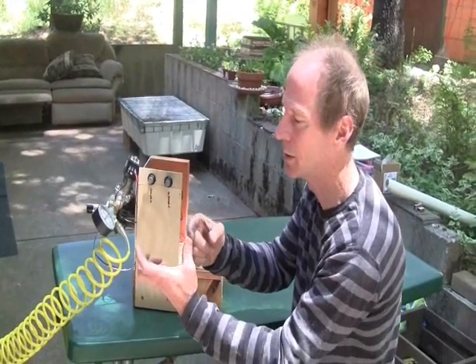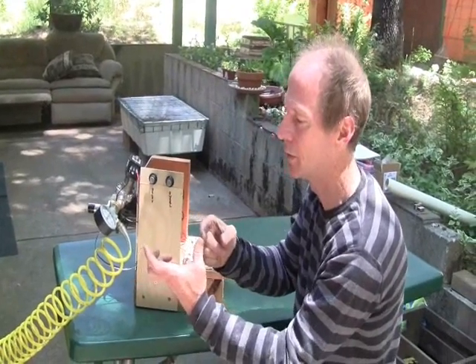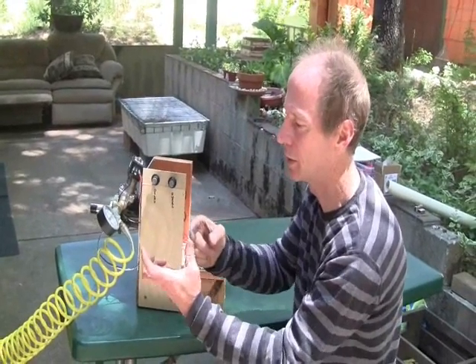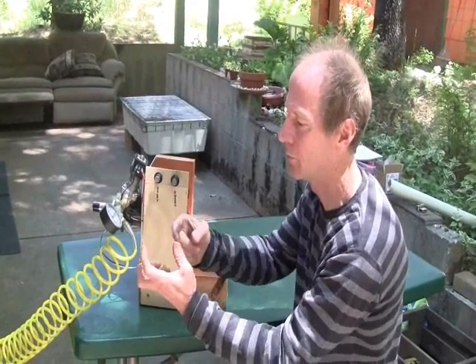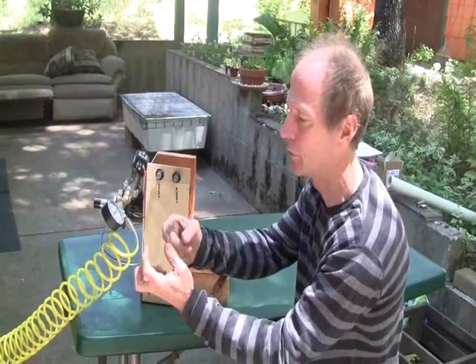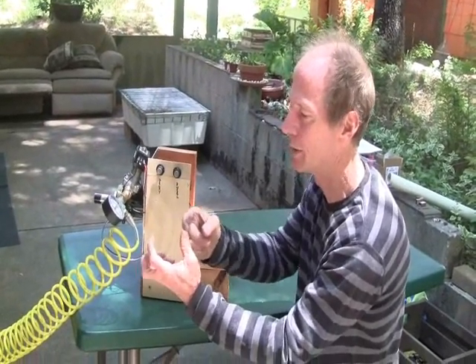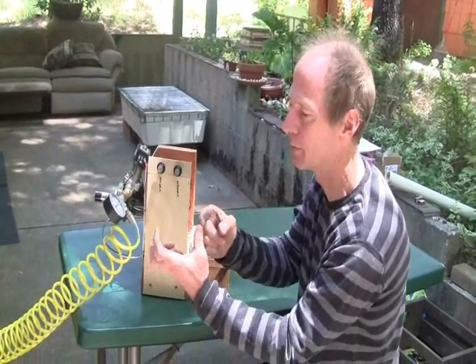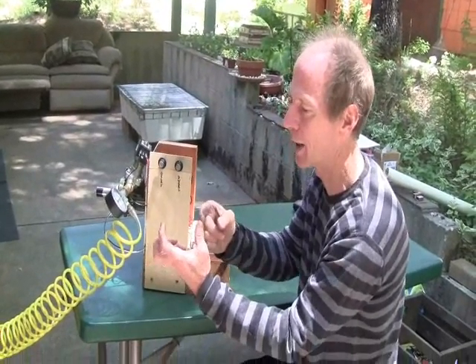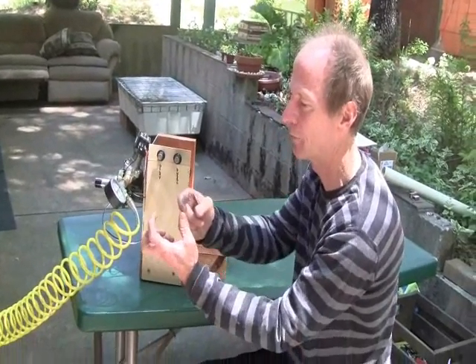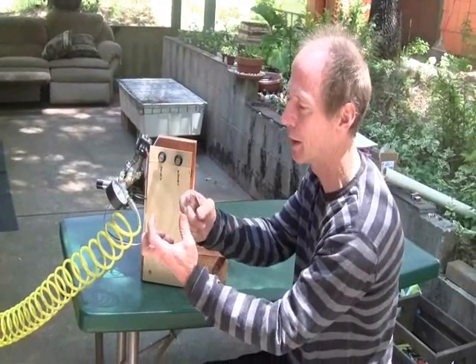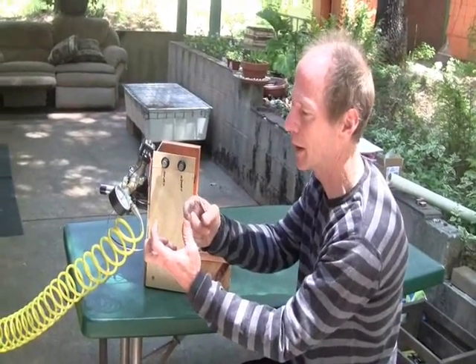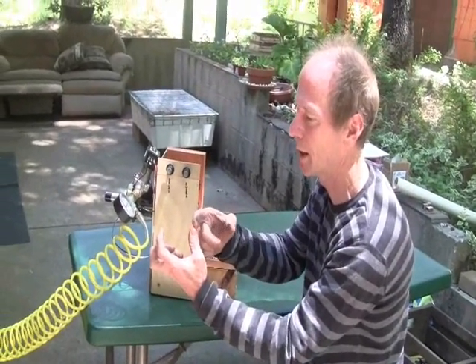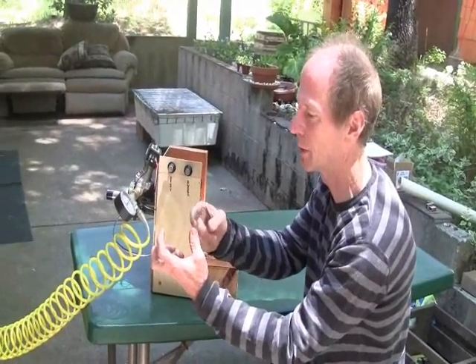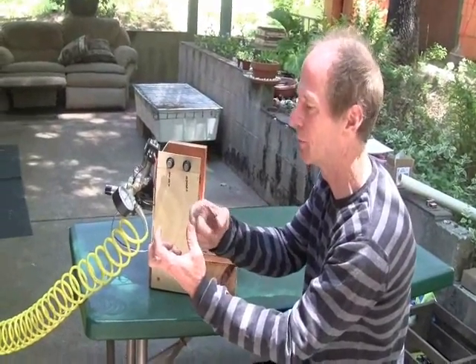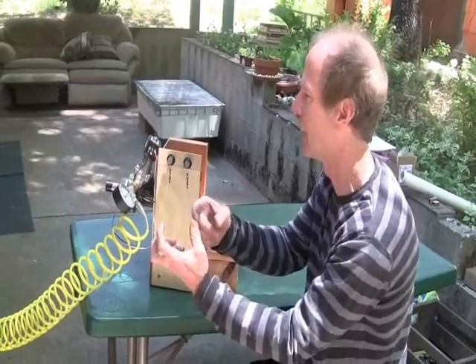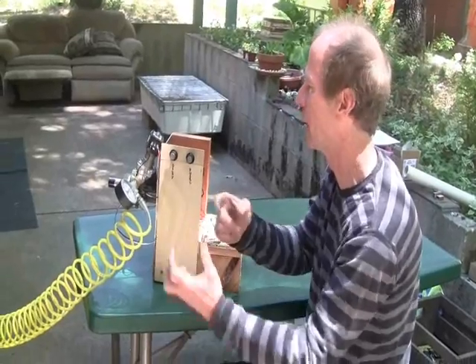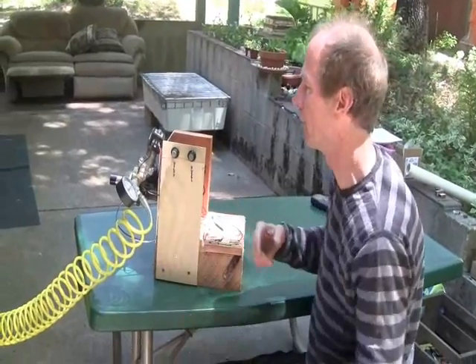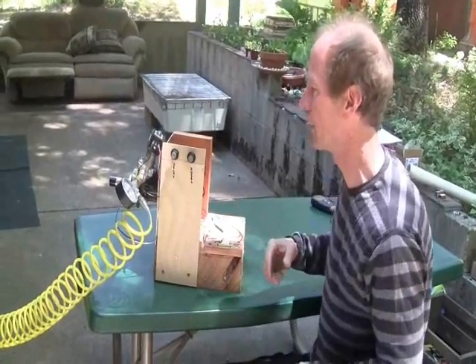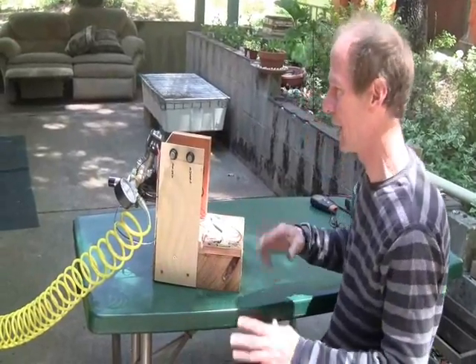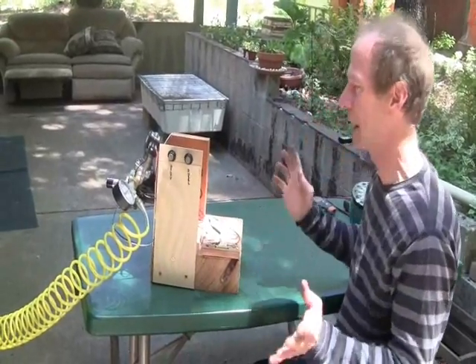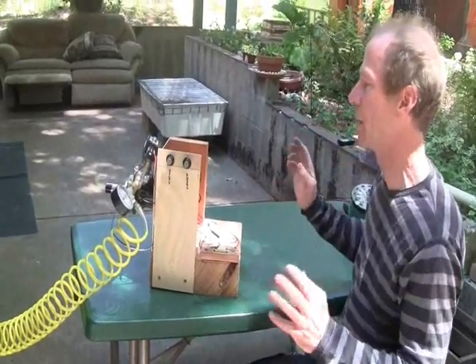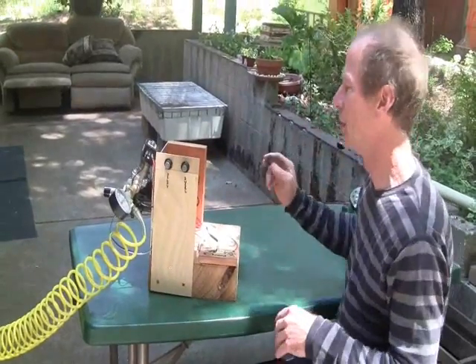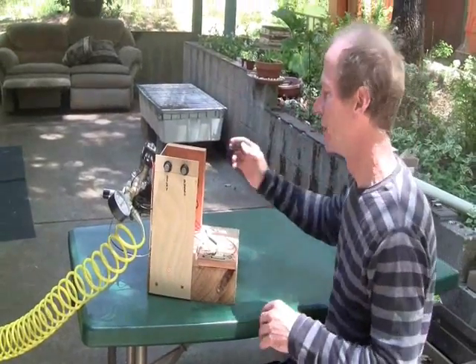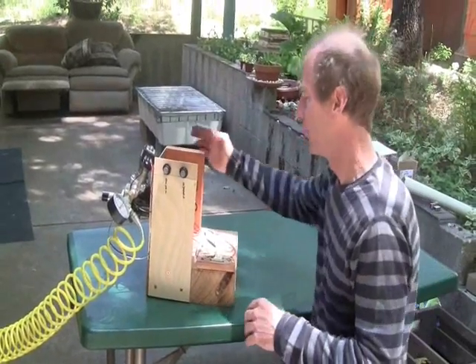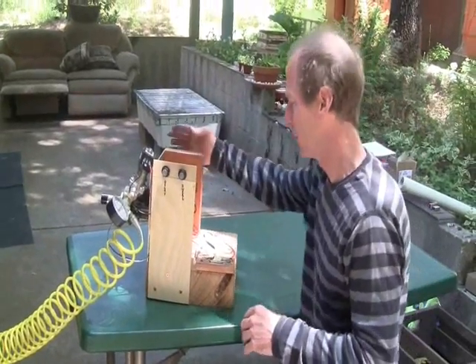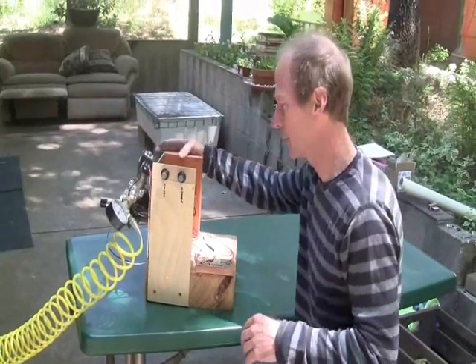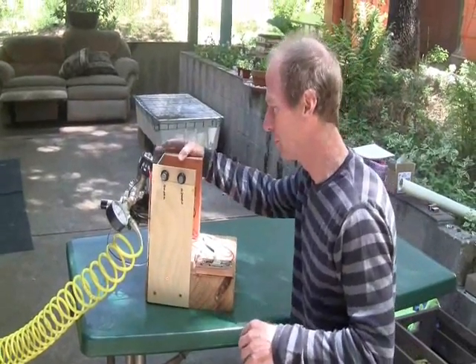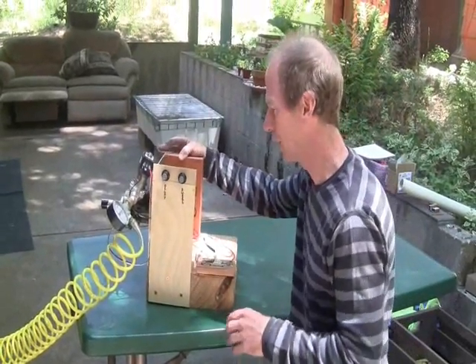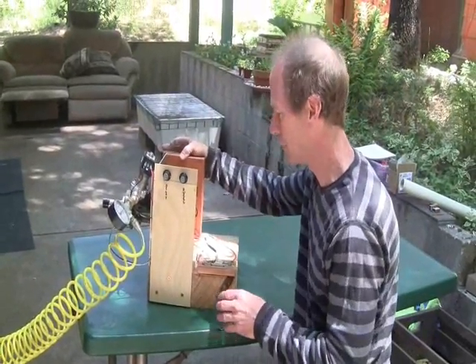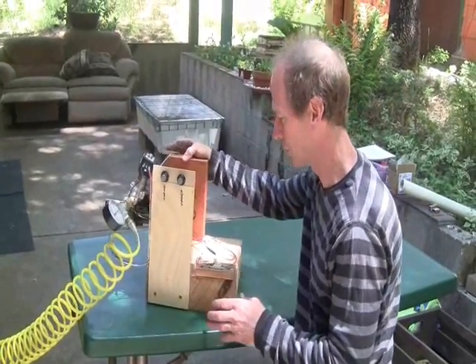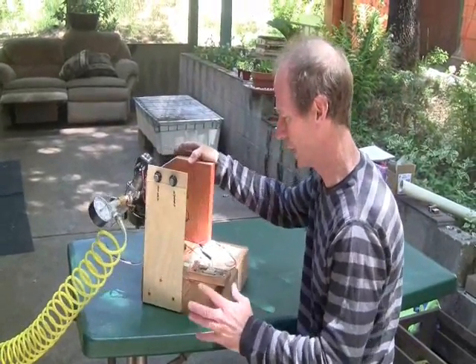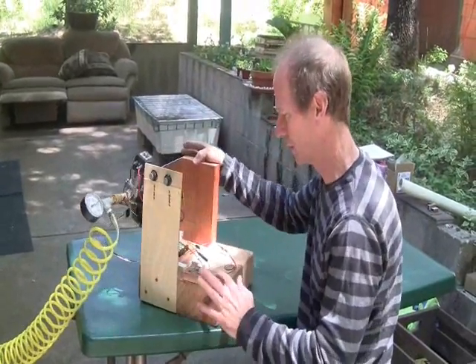So we can move this back and forth like that, or we can move that back and forth like that. Anyway, if that's complicated, don't worry about it.